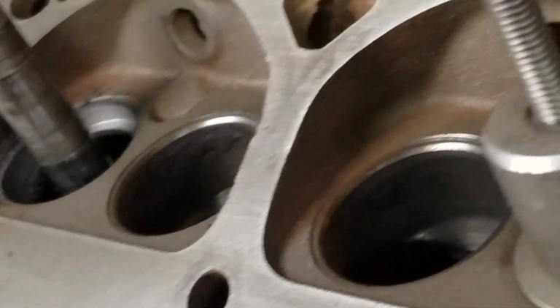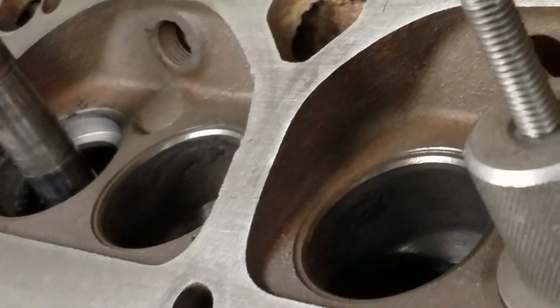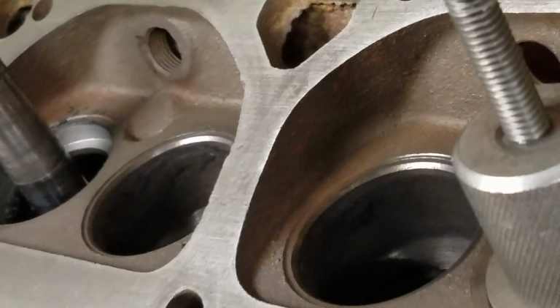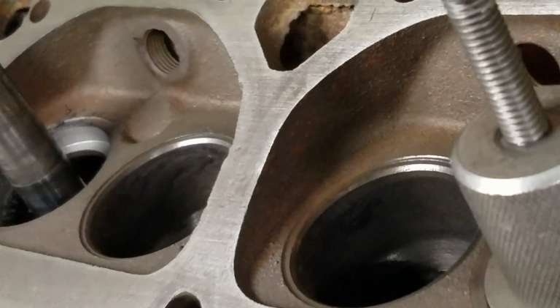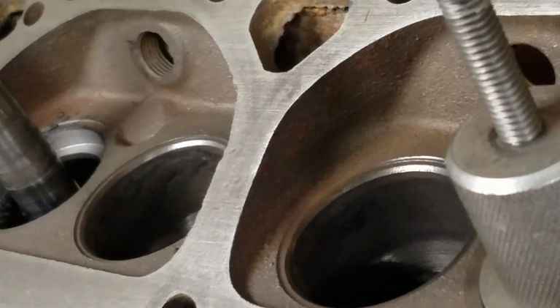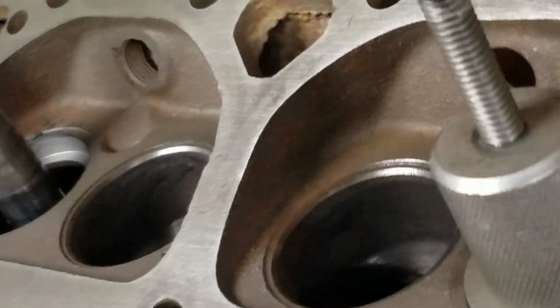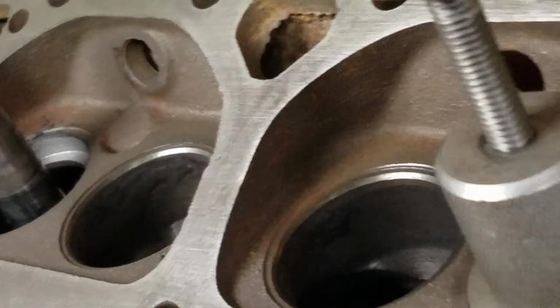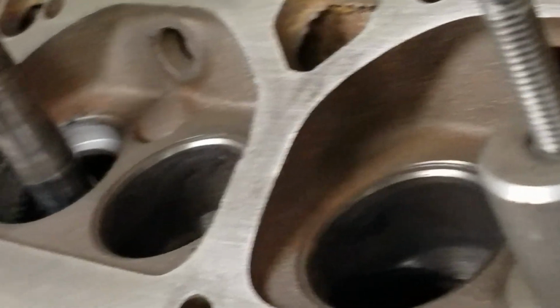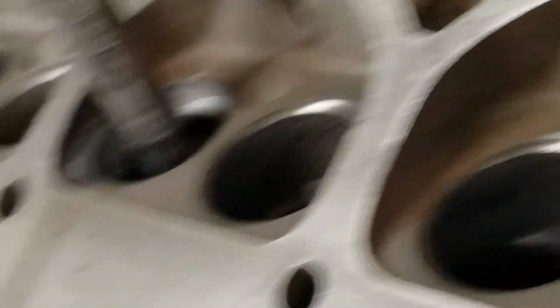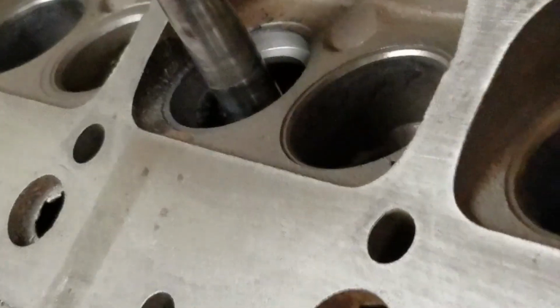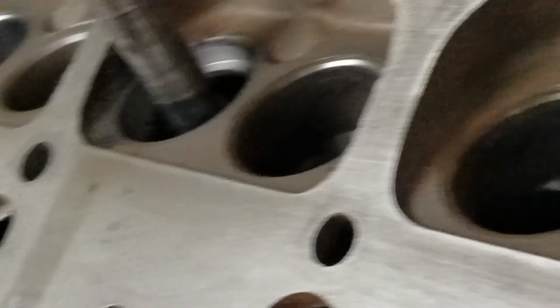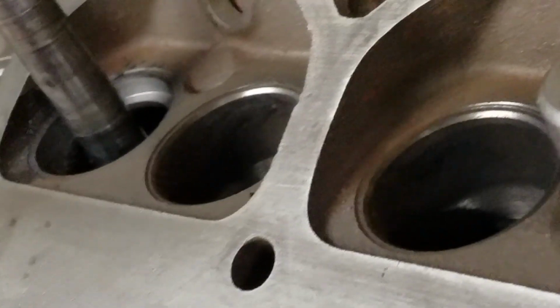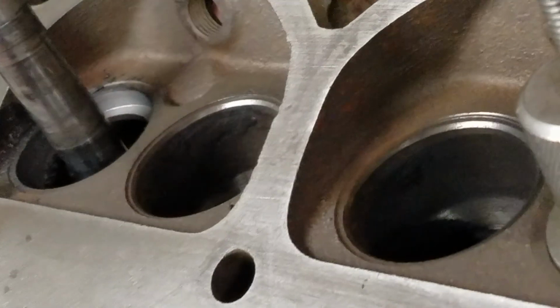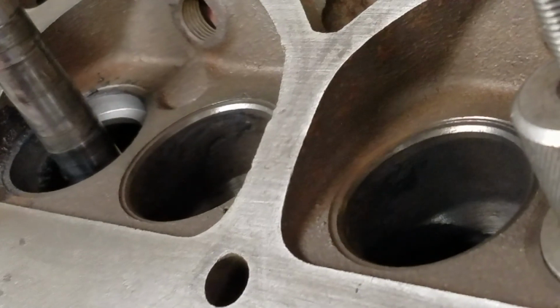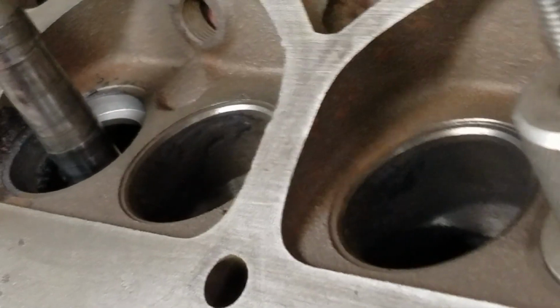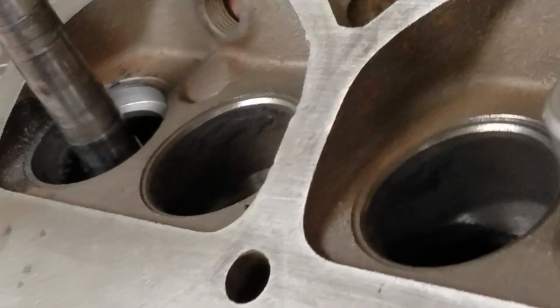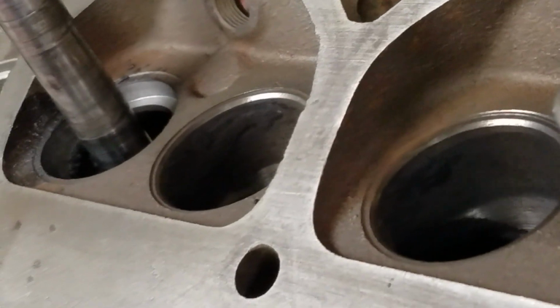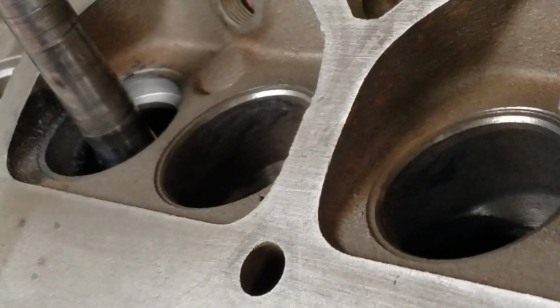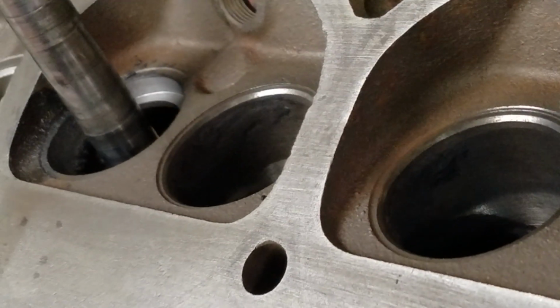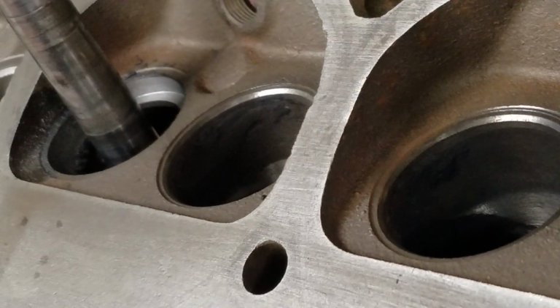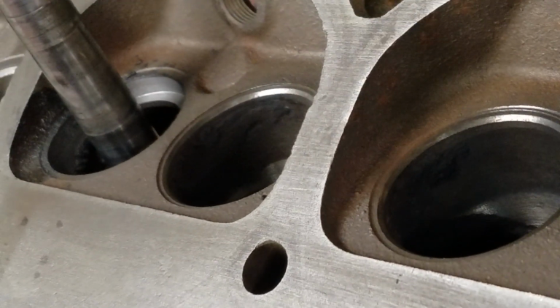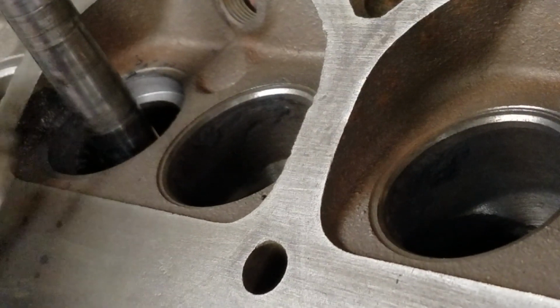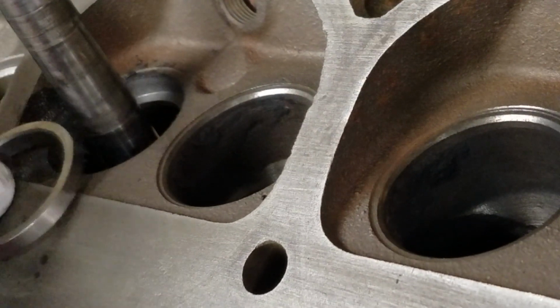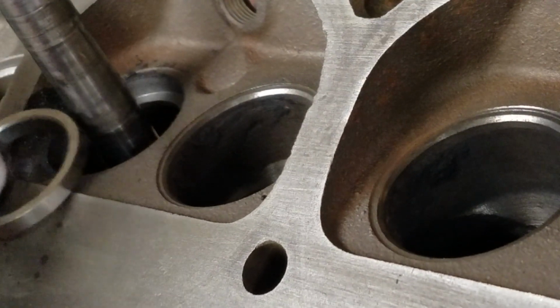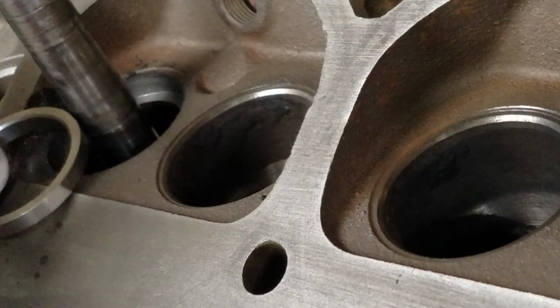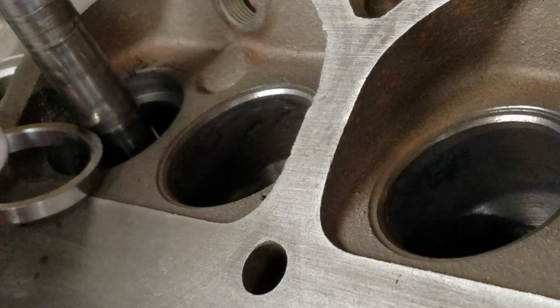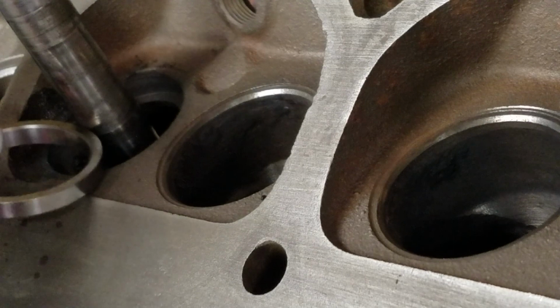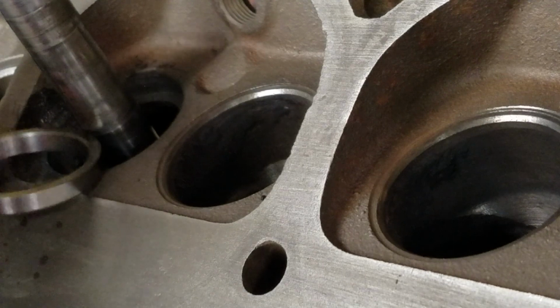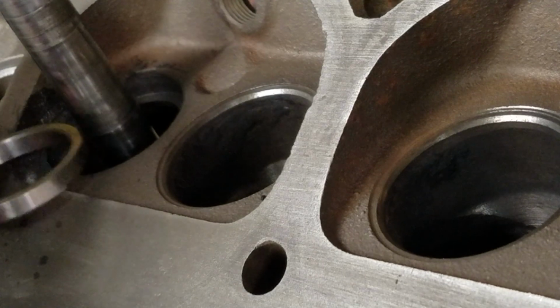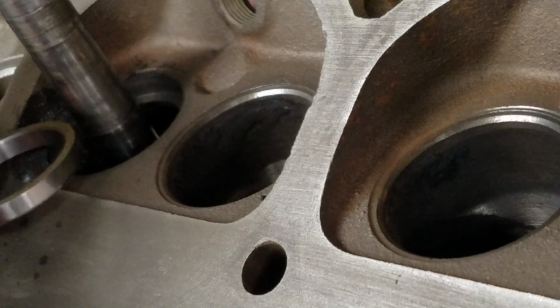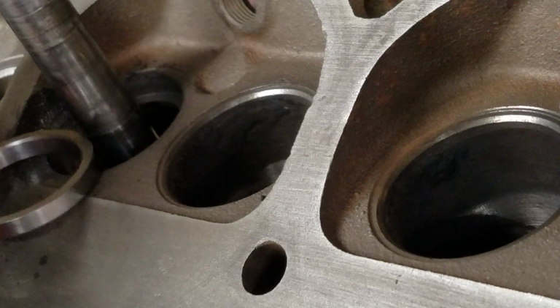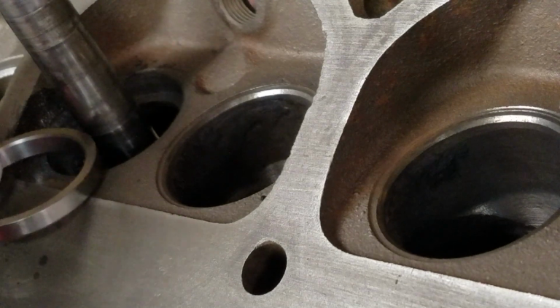And there you go — cut out, ready to hammer in with some Loctite, the new one.